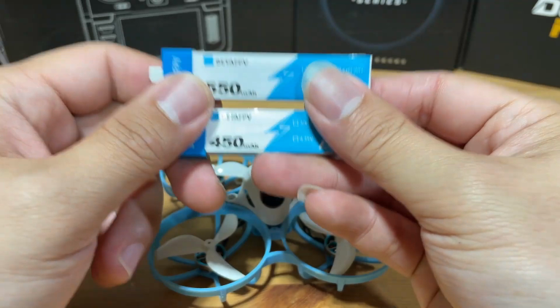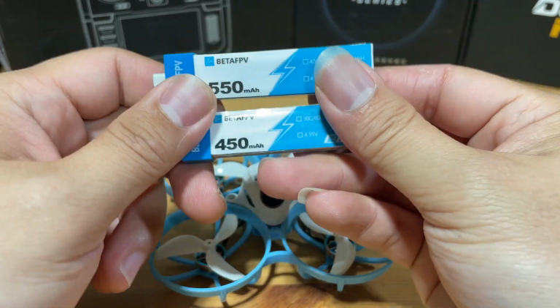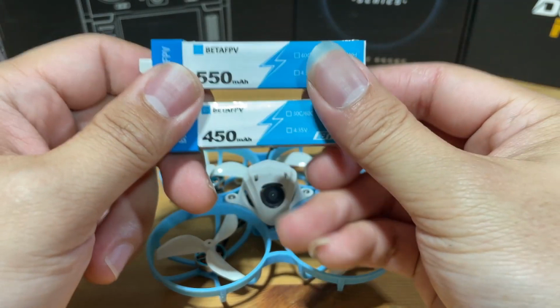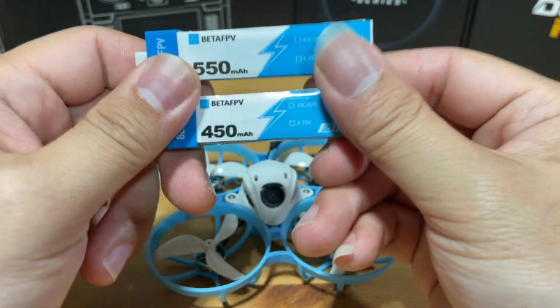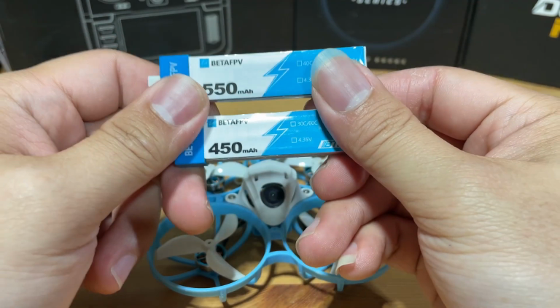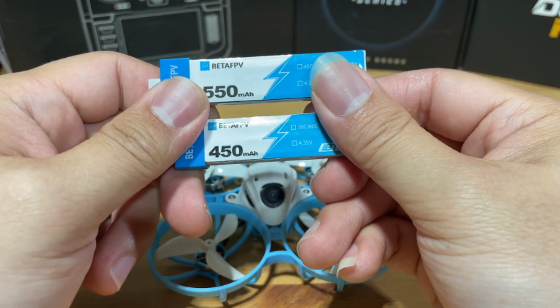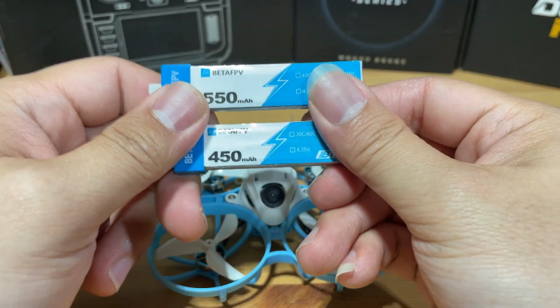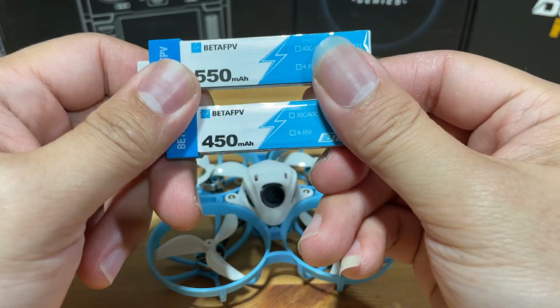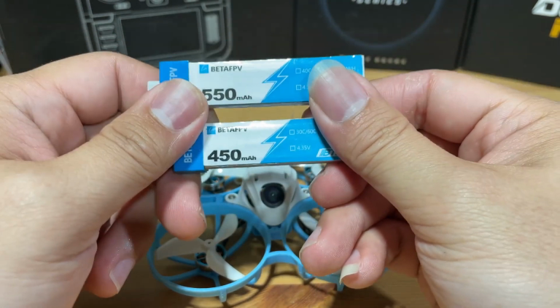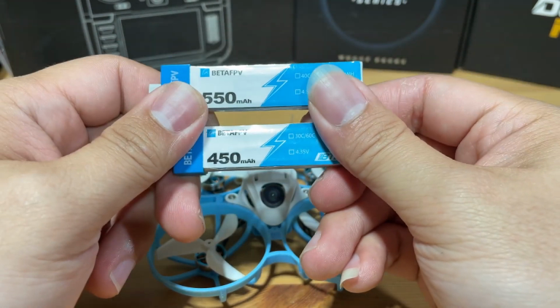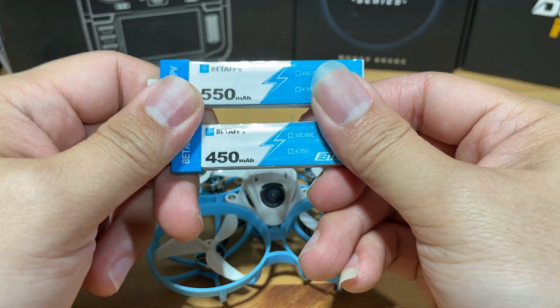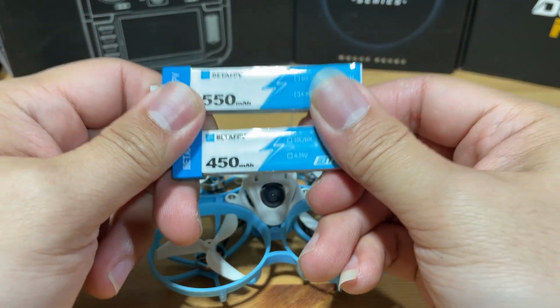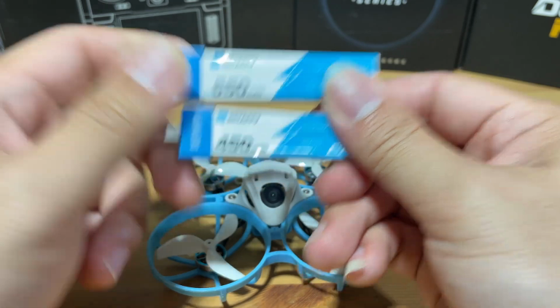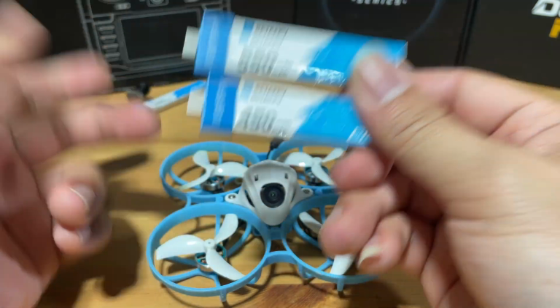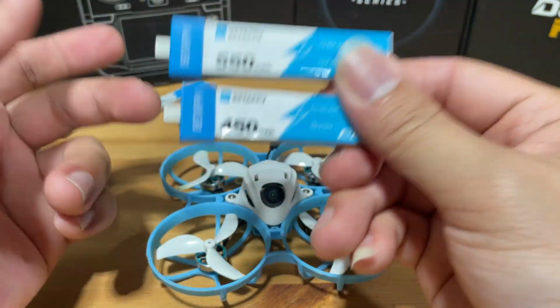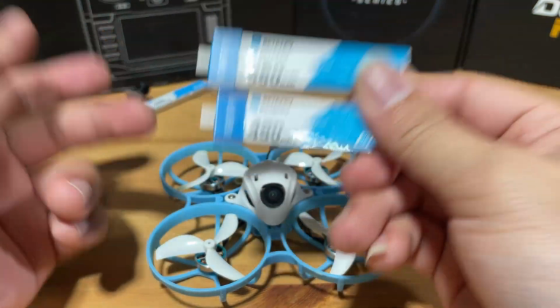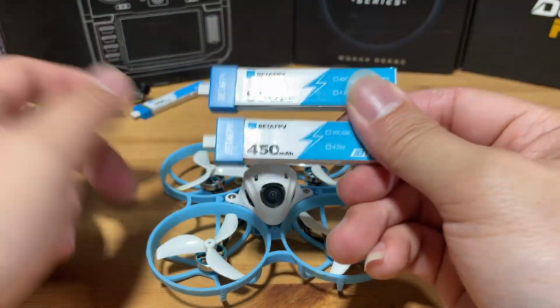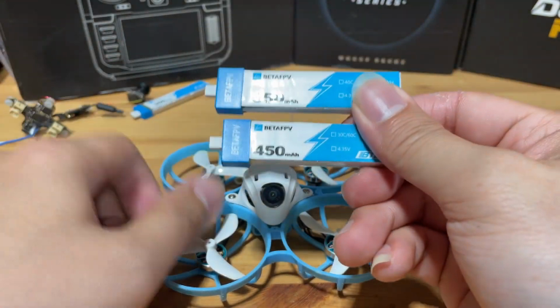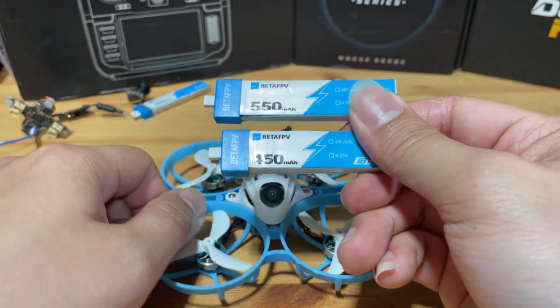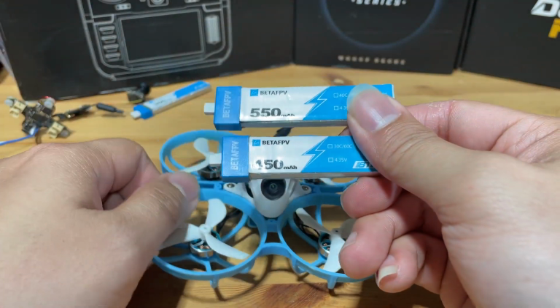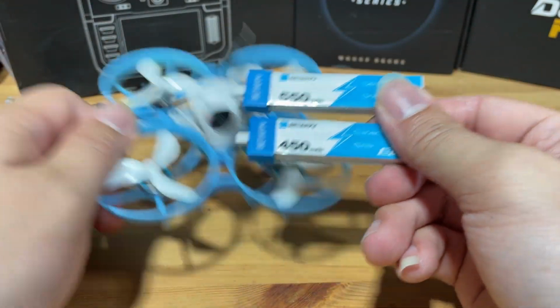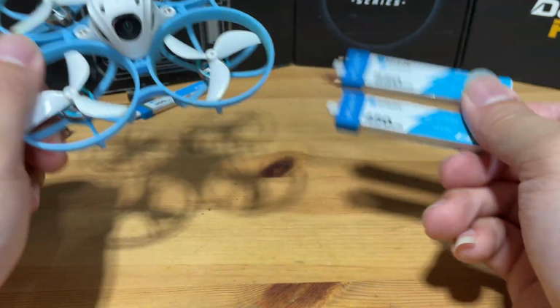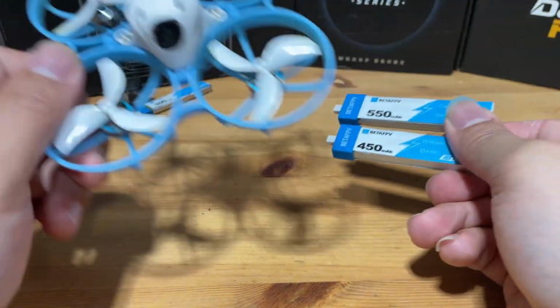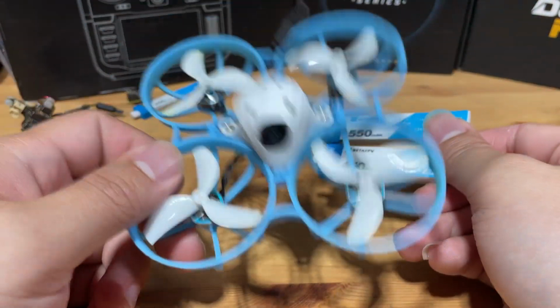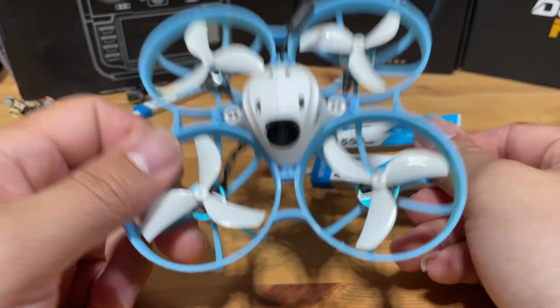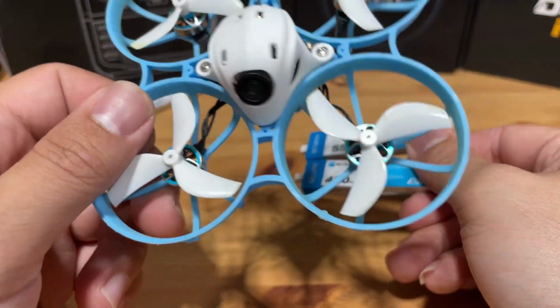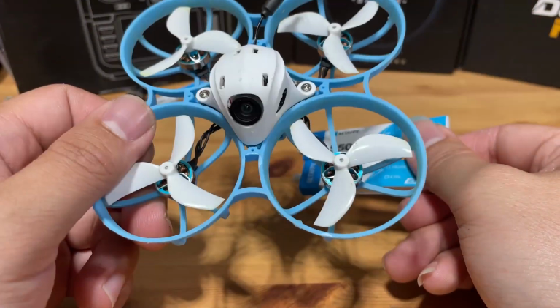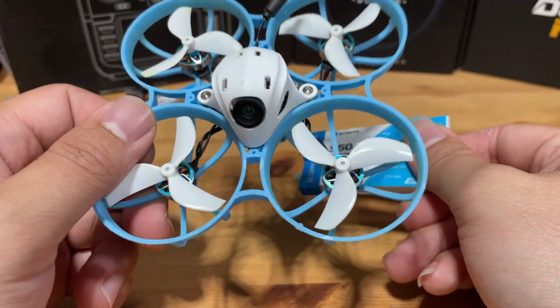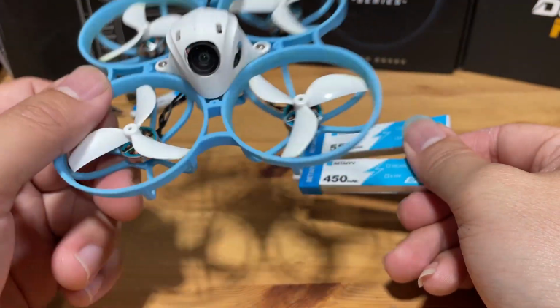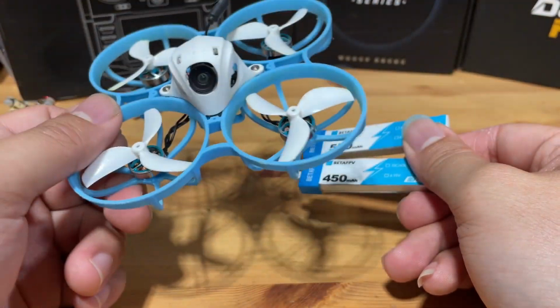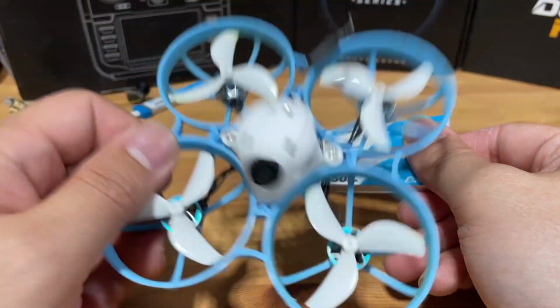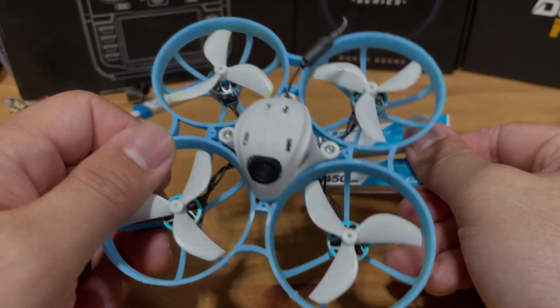You can get both these batteries at the Beta FPV website, which should still be the cheapest option. Next, let's go and see how it flies.